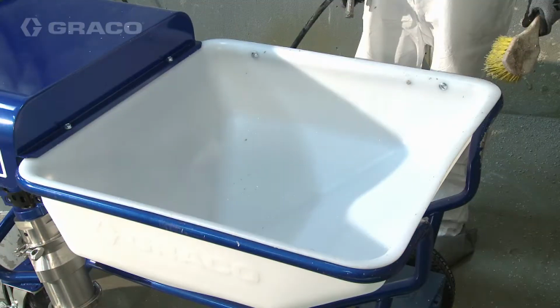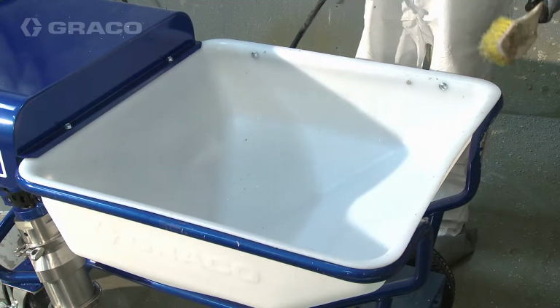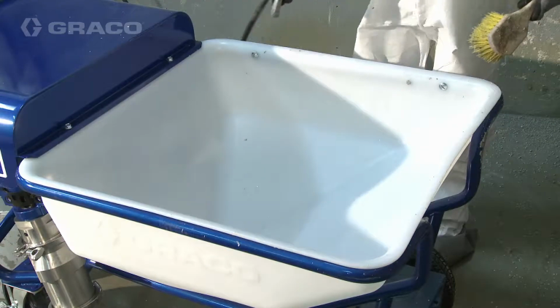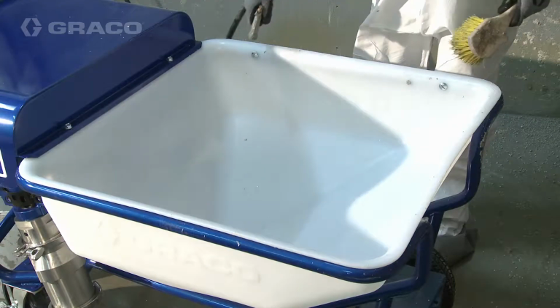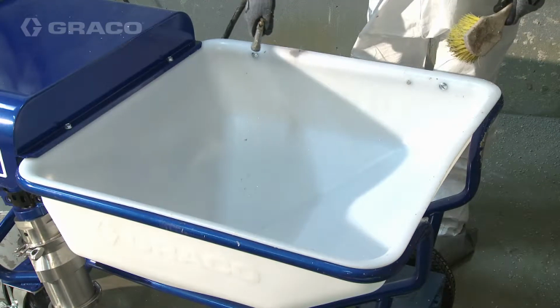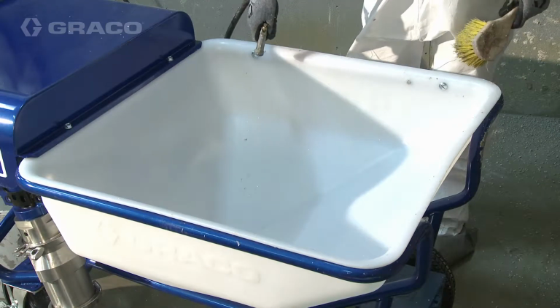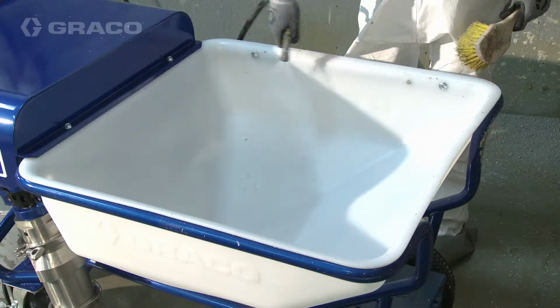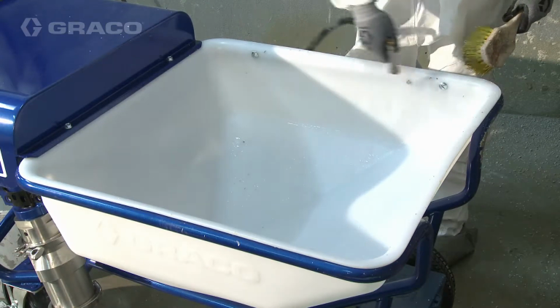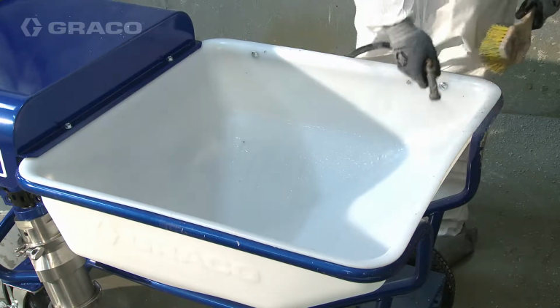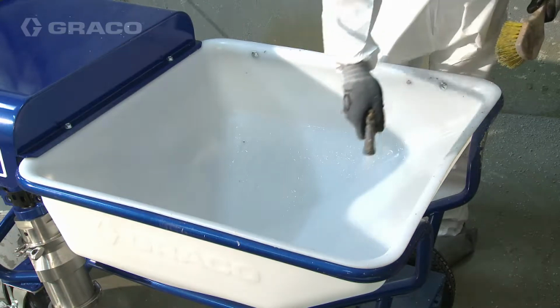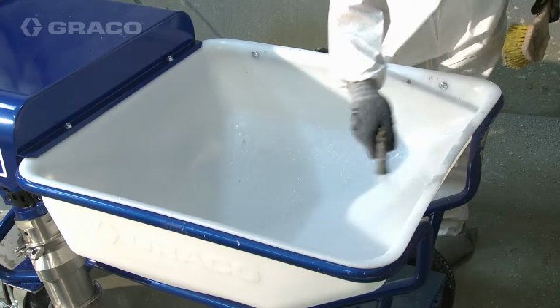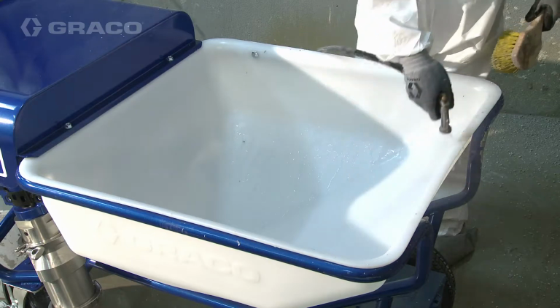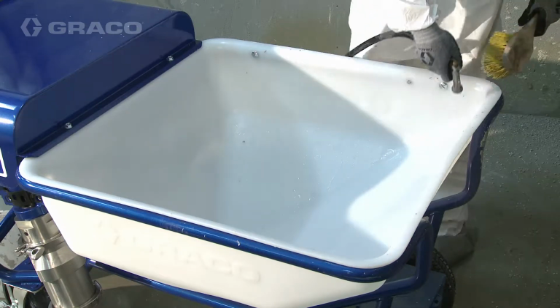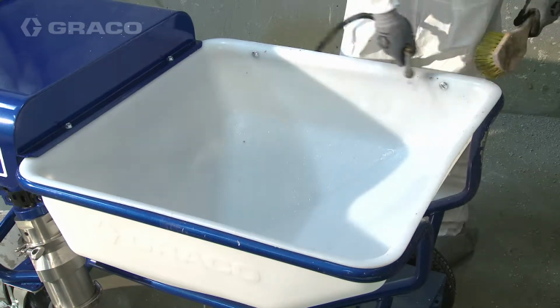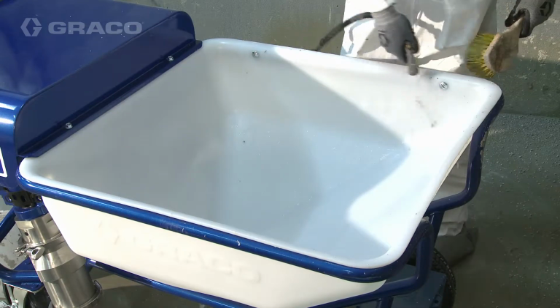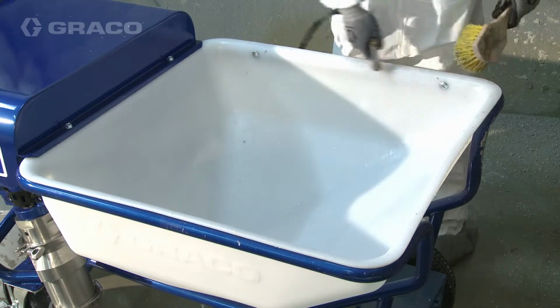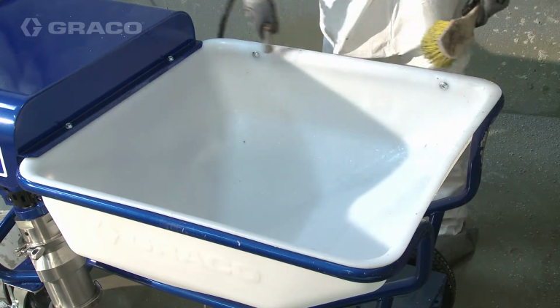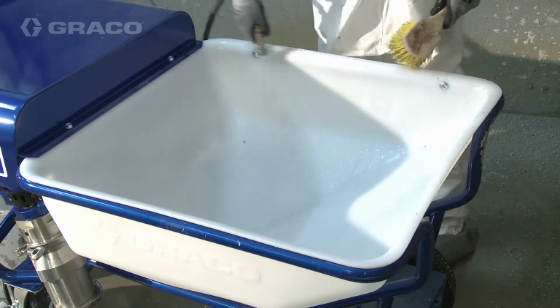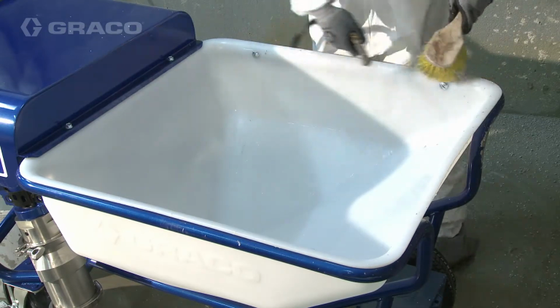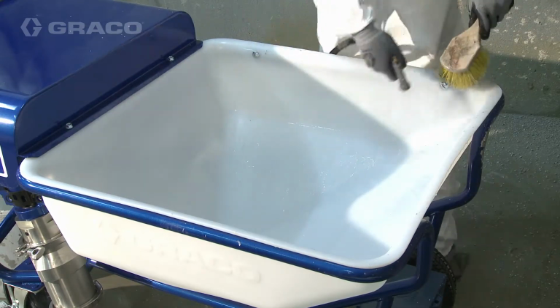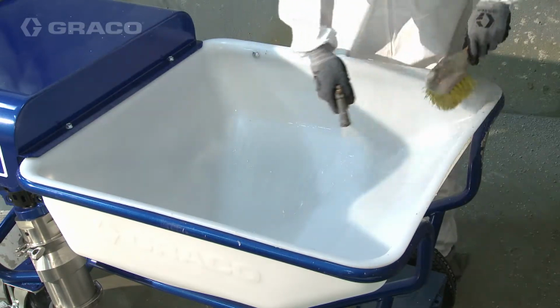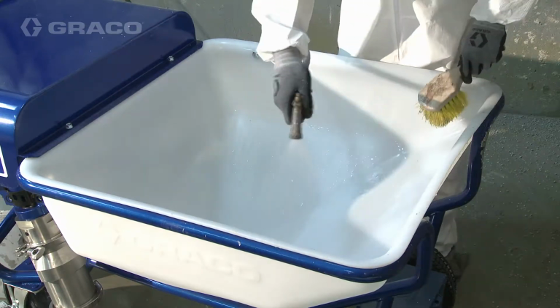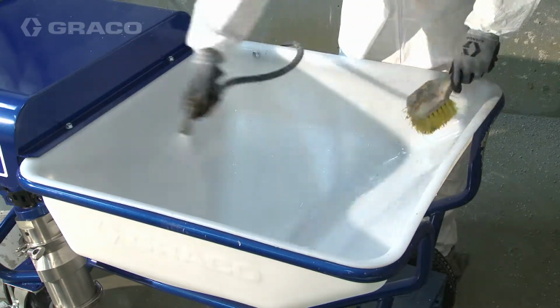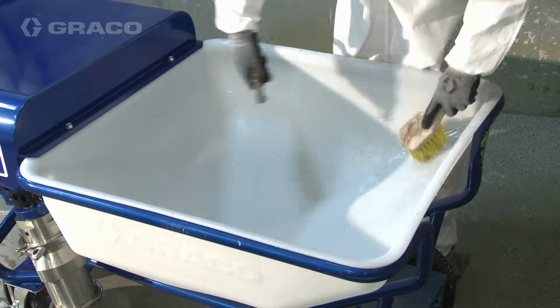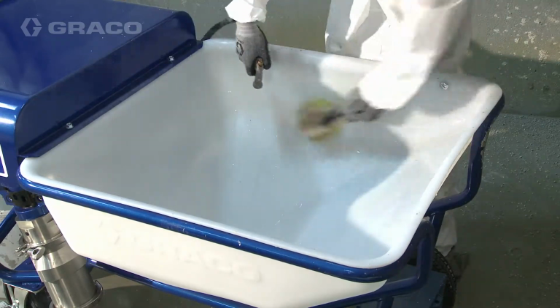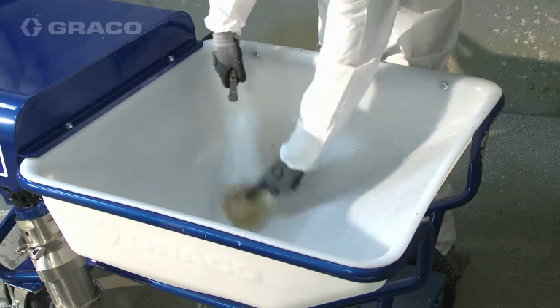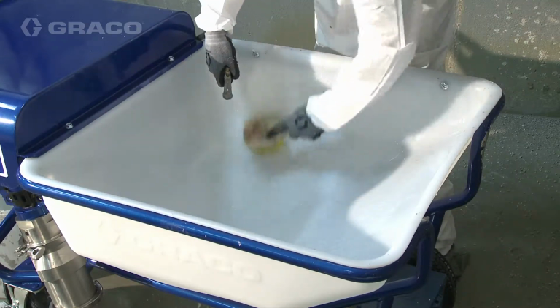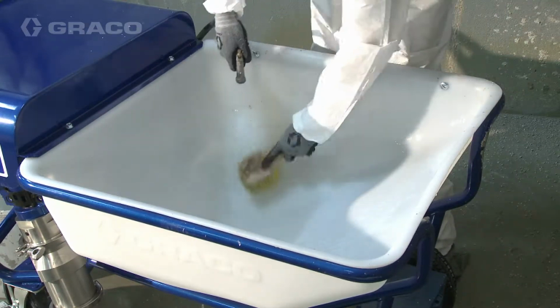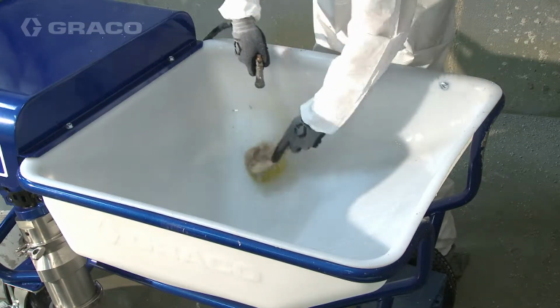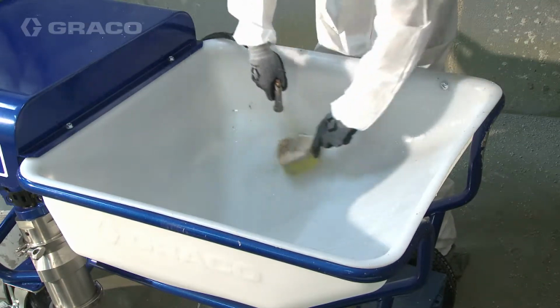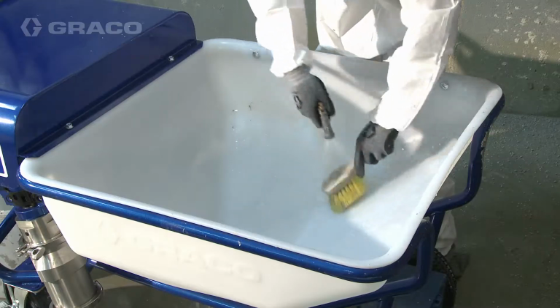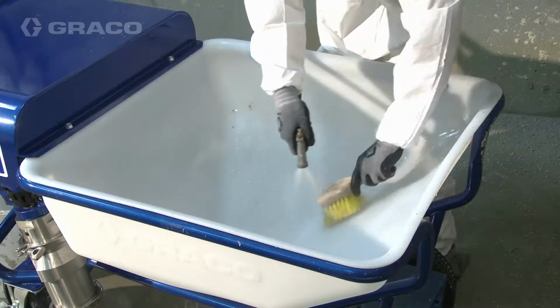When the material level in the hopper is within a few inches of the material inlet at the bottom, scrape the material down the sides of the hopper.